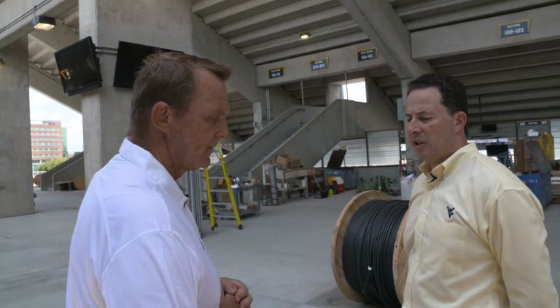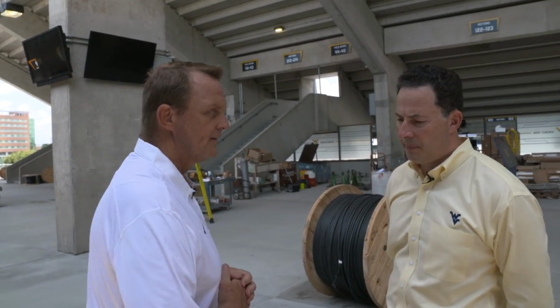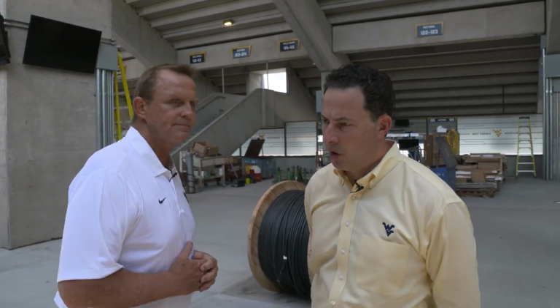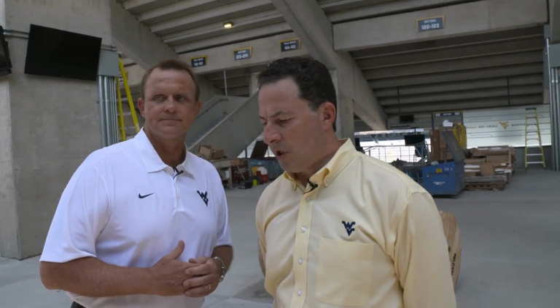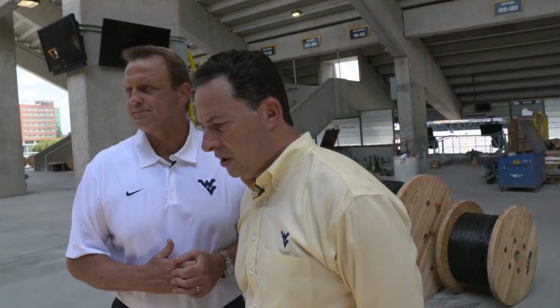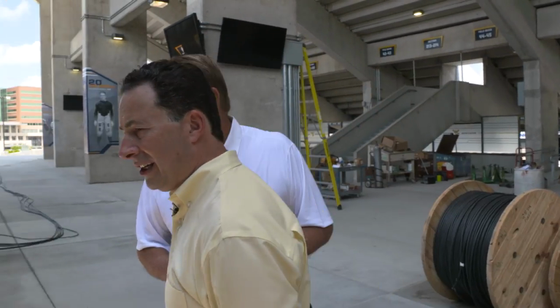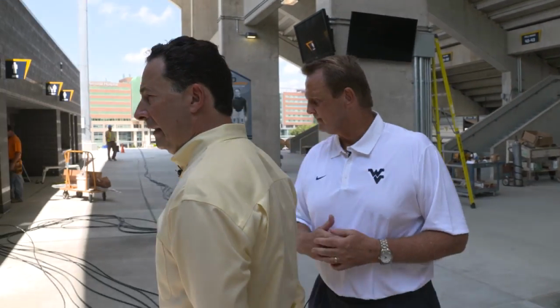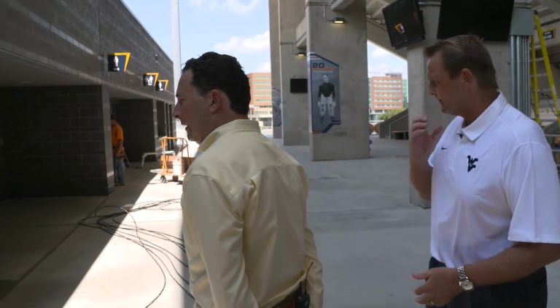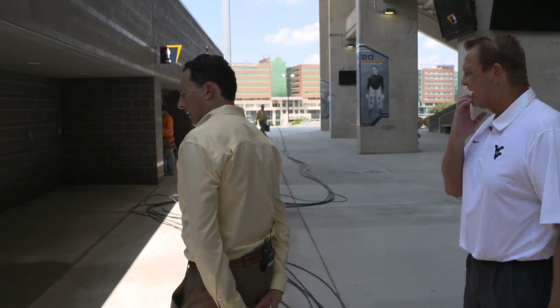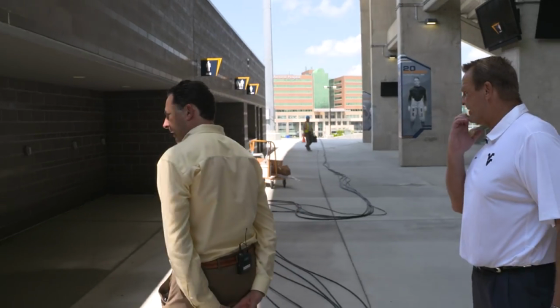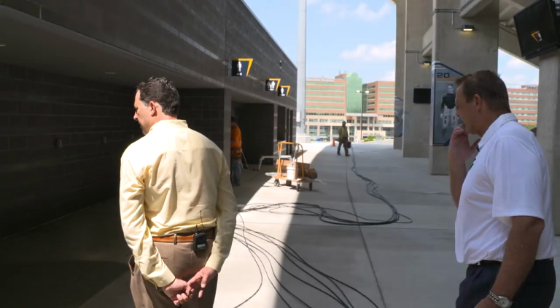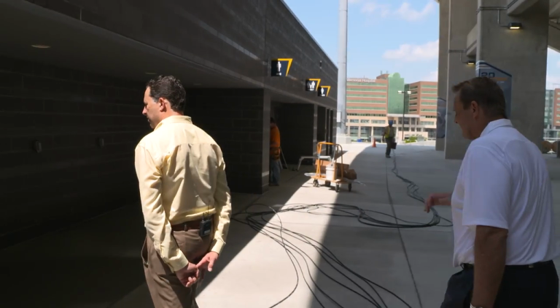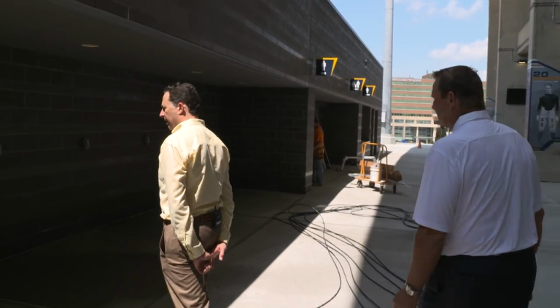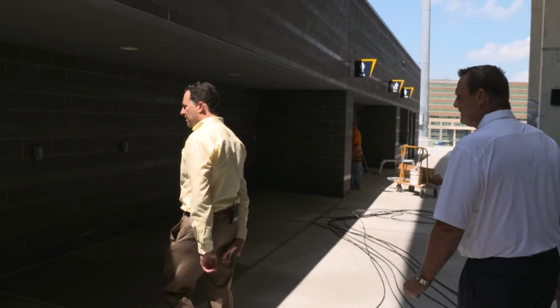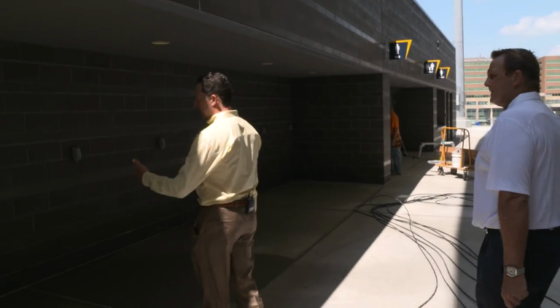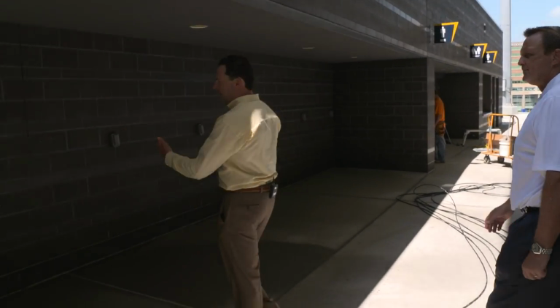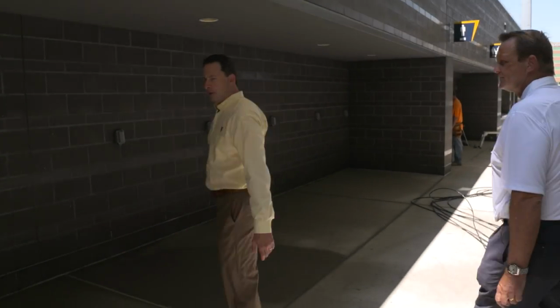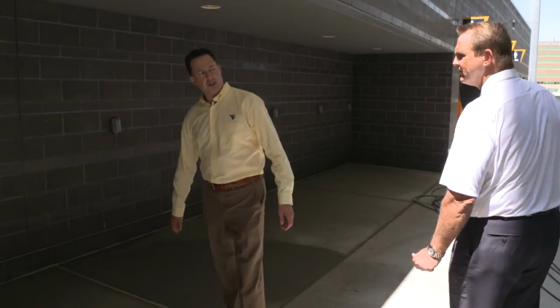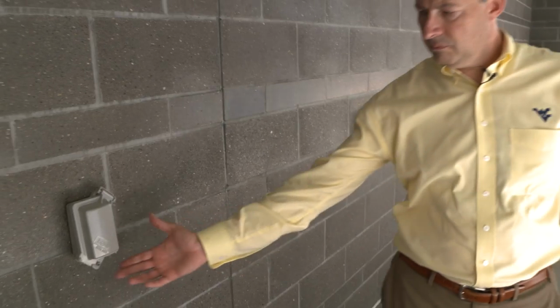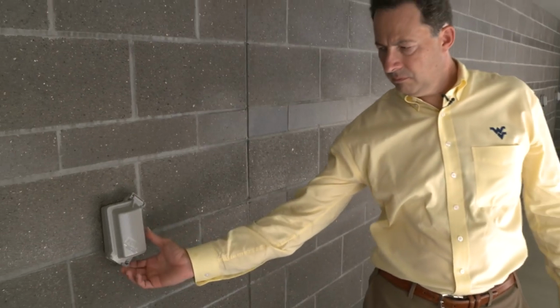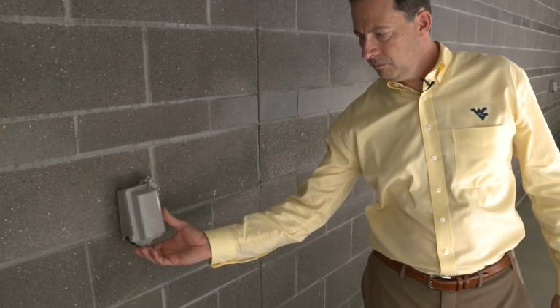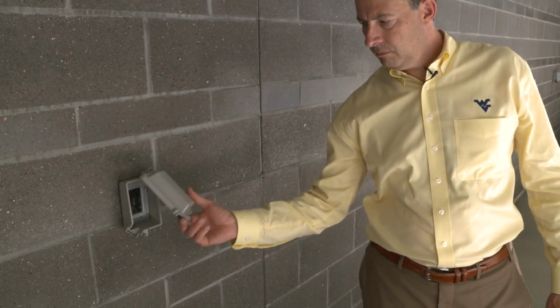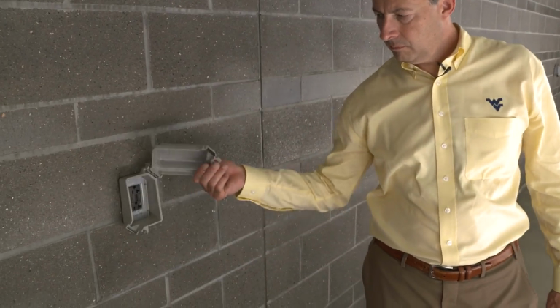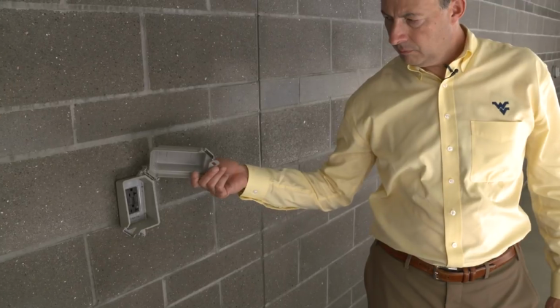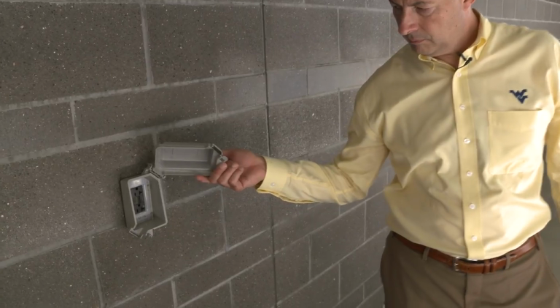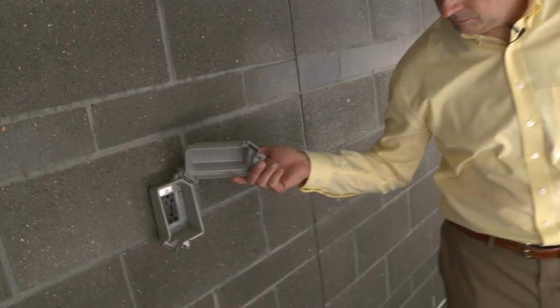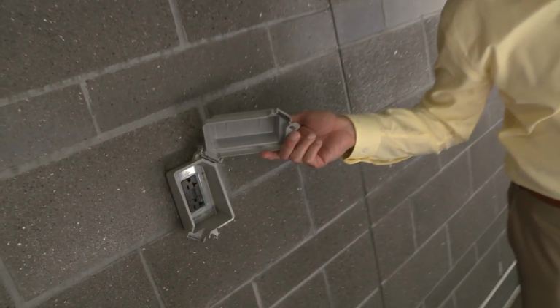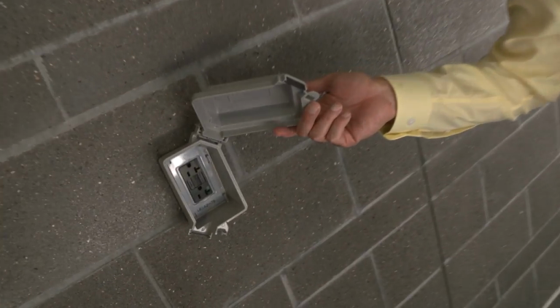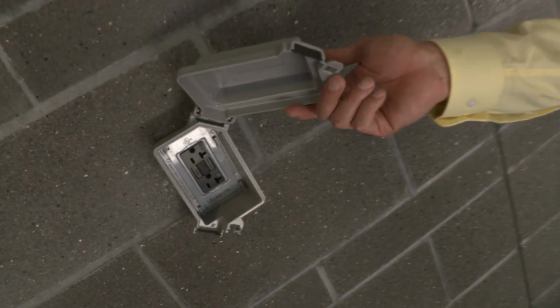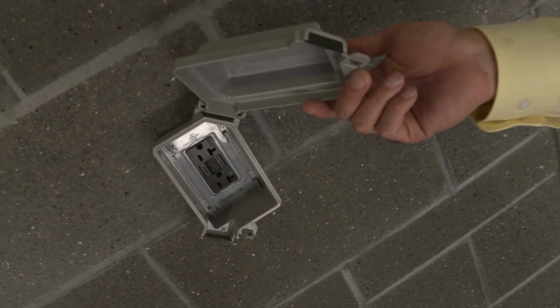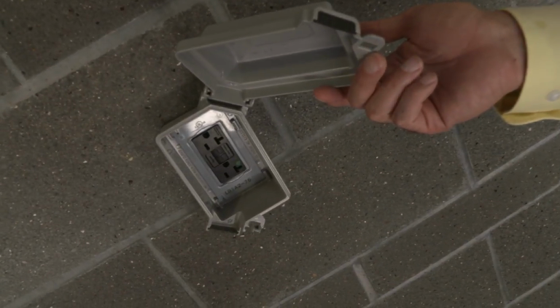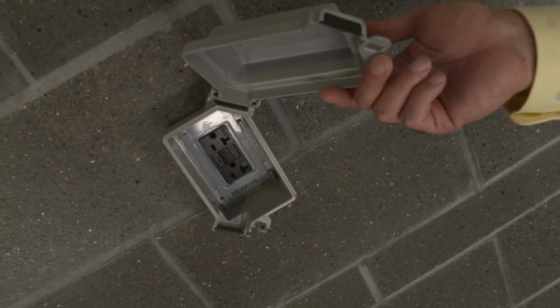Technology is always changing, and just like on the other side of the stadium — the east side — we've got phone charging stations here. This will allow fans to come in and quick charge their phones during the game.